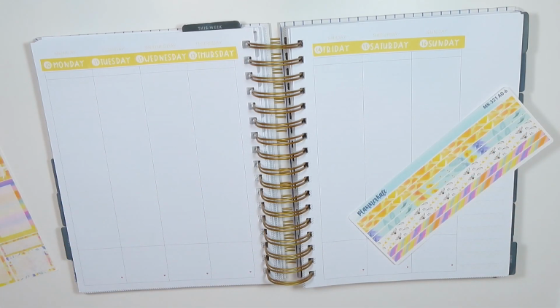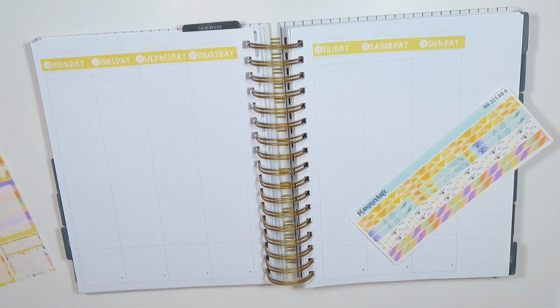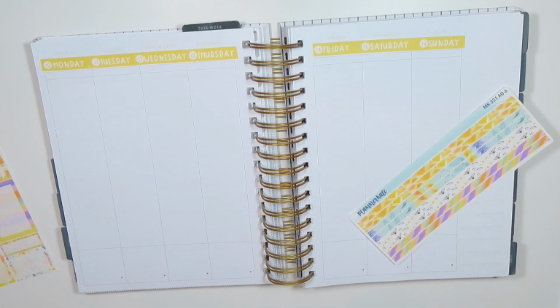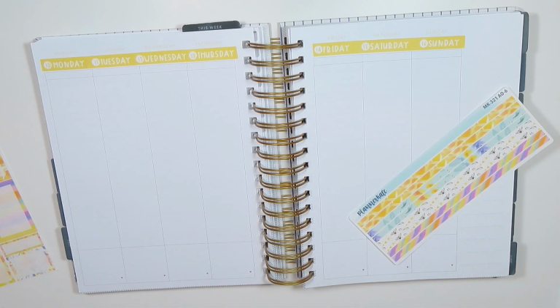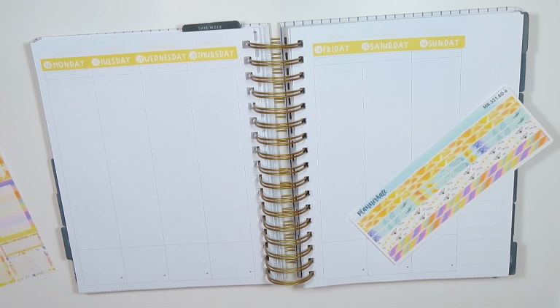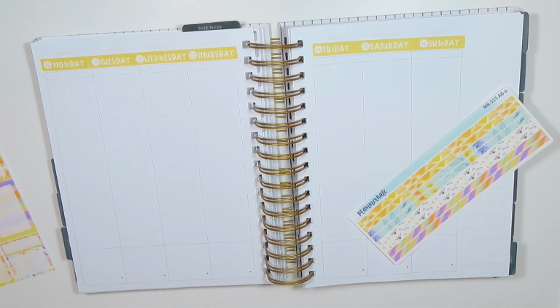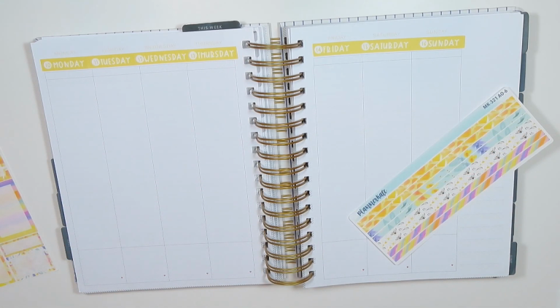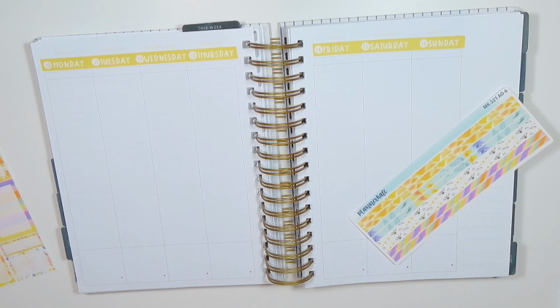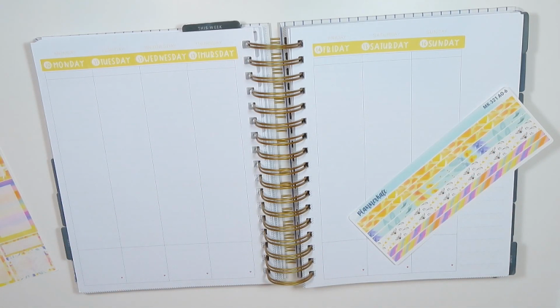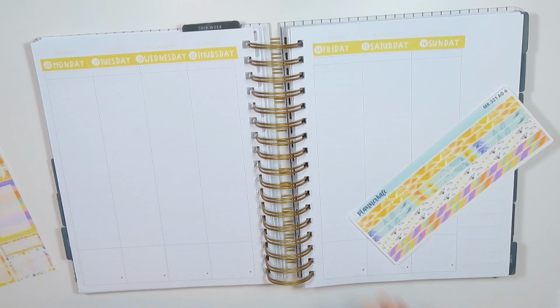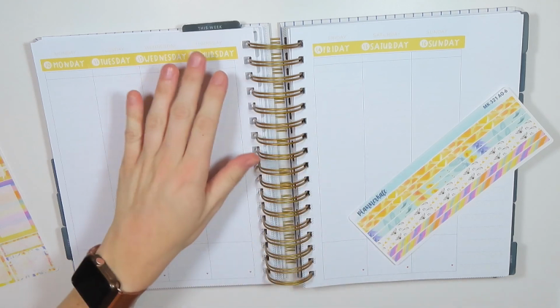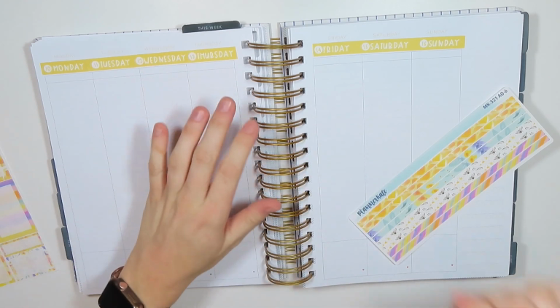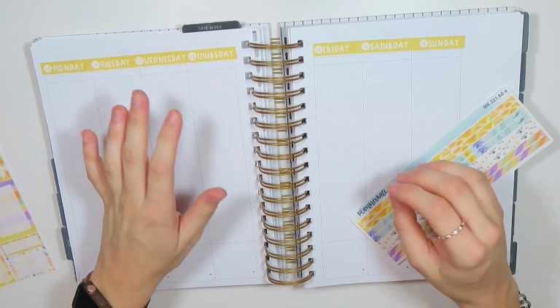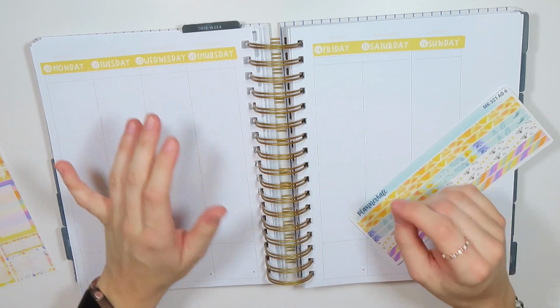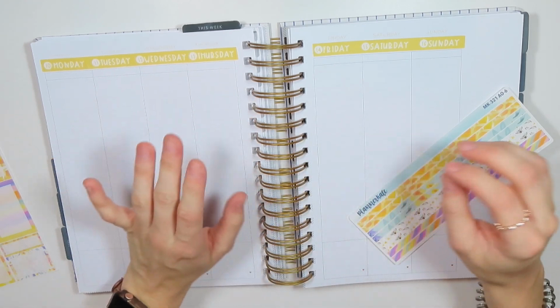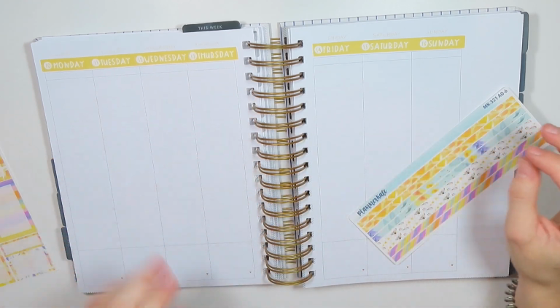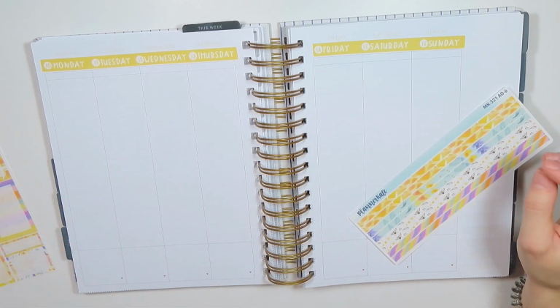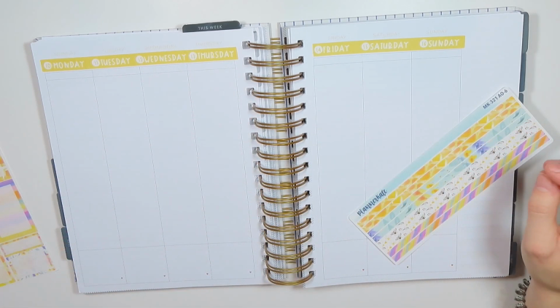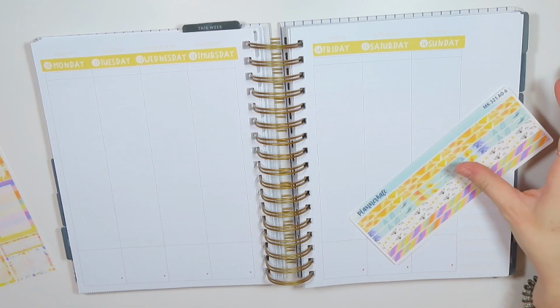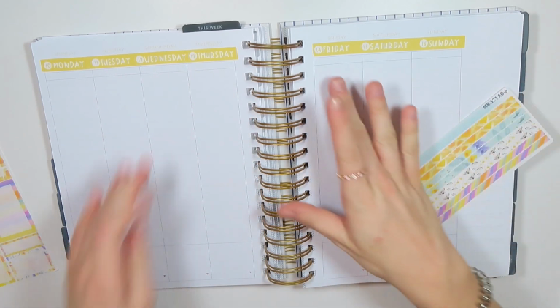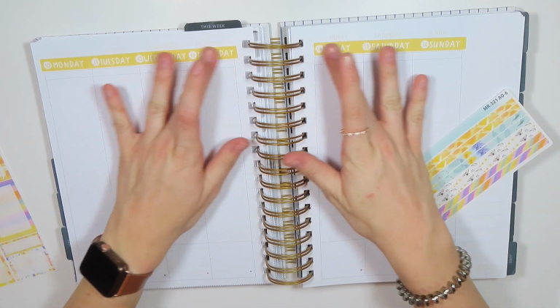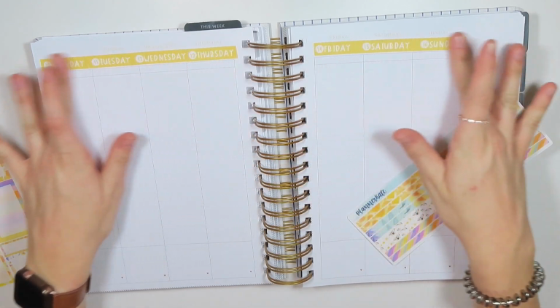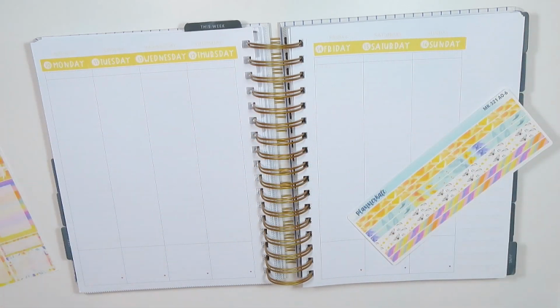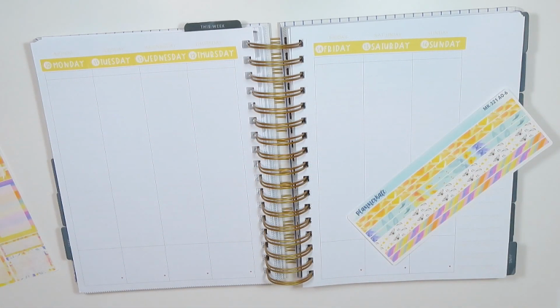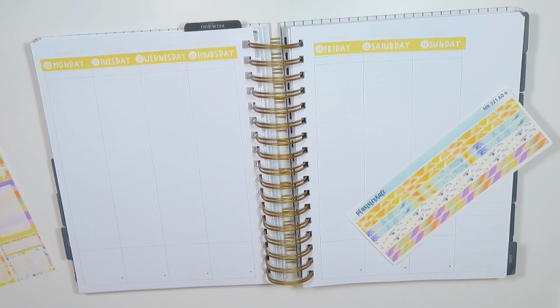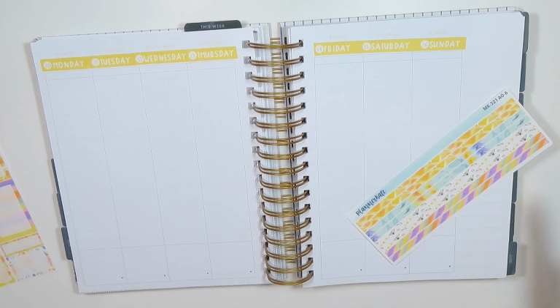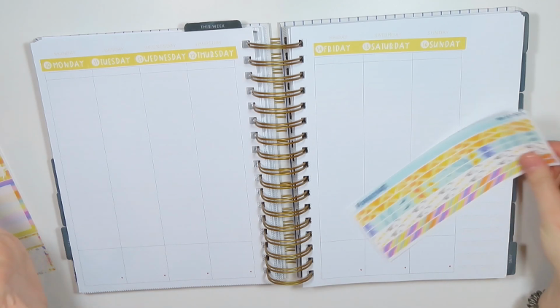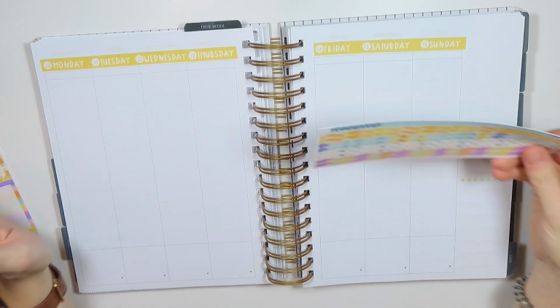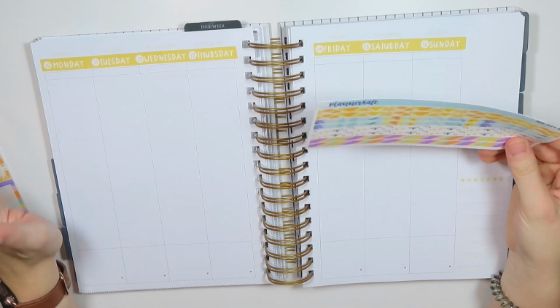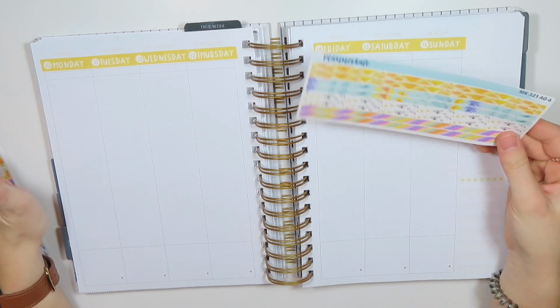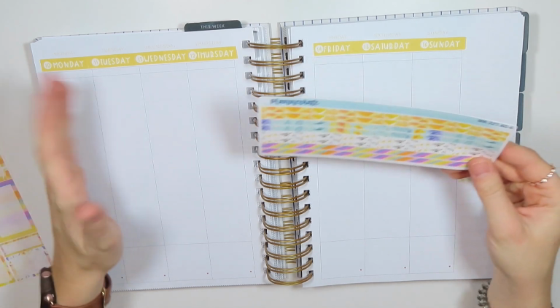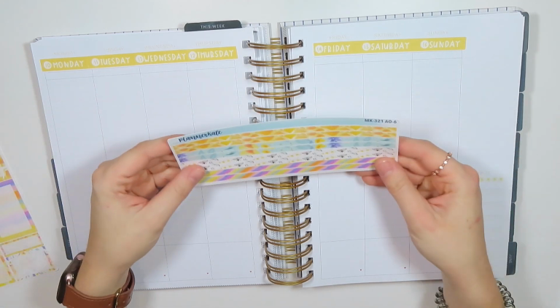Oh, it's getting hot. I'm going to take off my cardigan. It's kind of warm in here. I don't know what is up with that. I think that's as good as I'm going to get it. I need to stop messing with it.